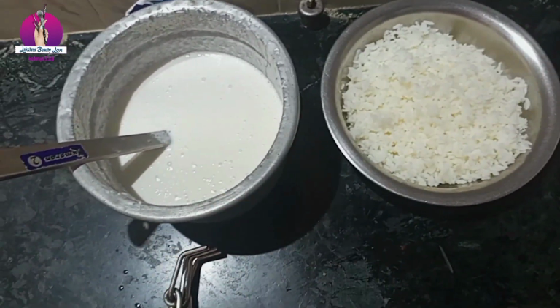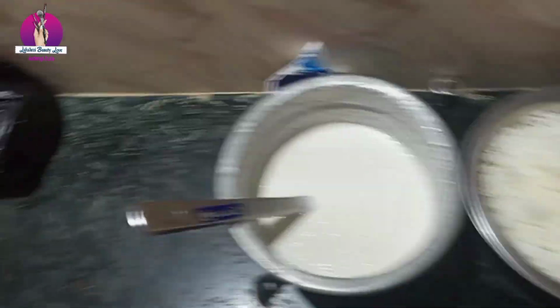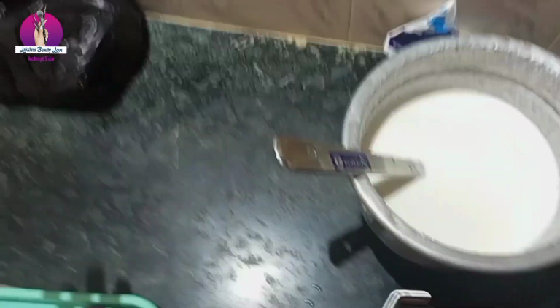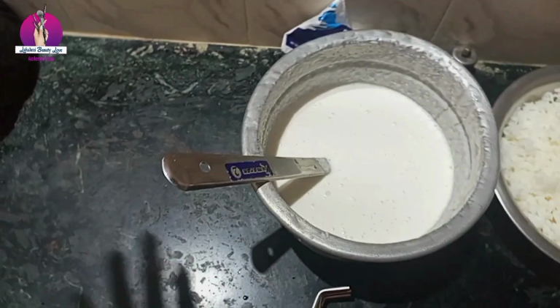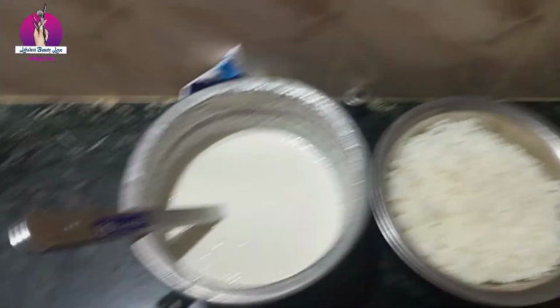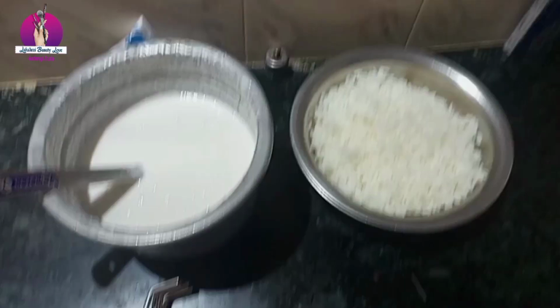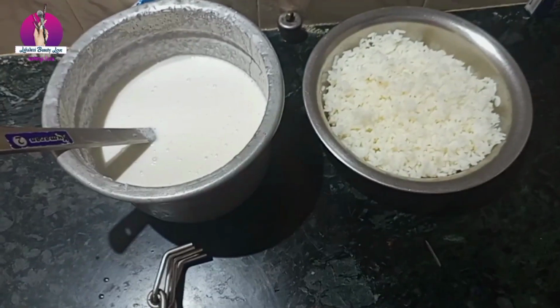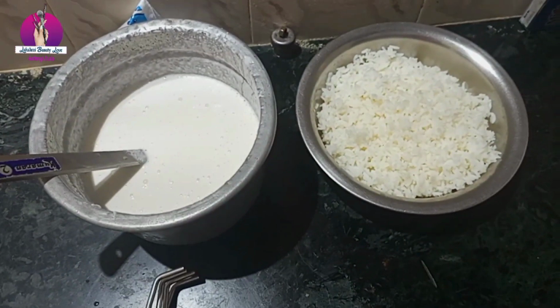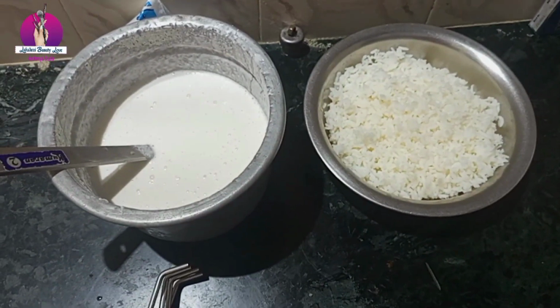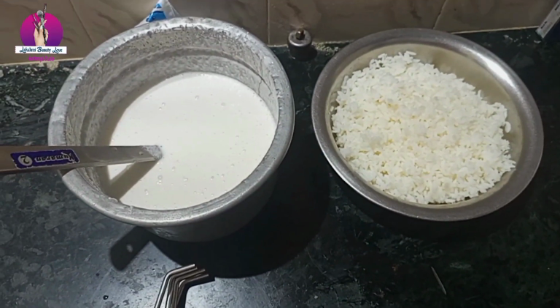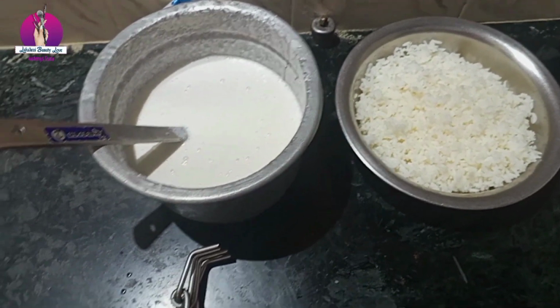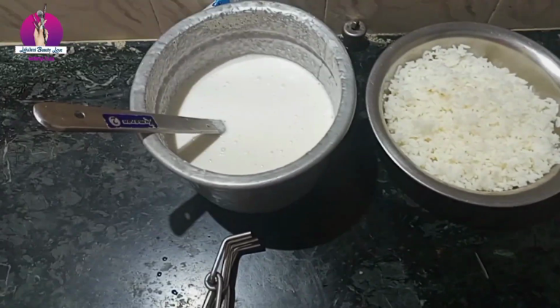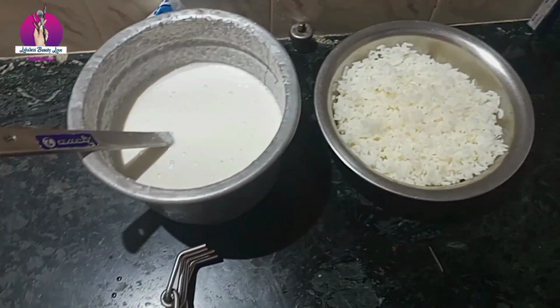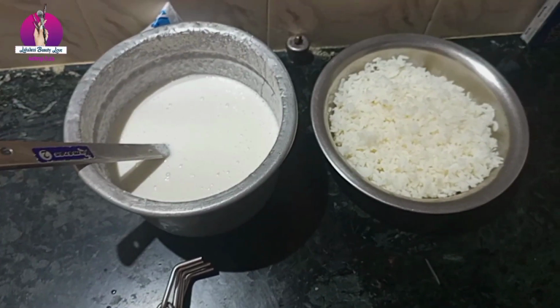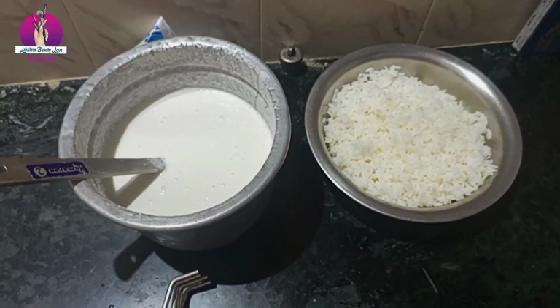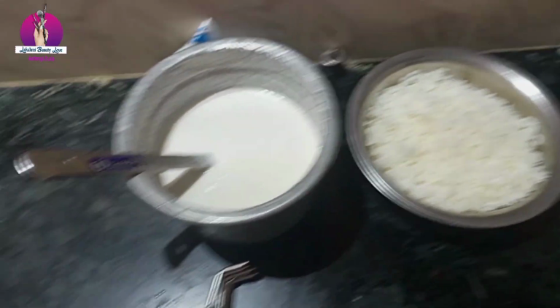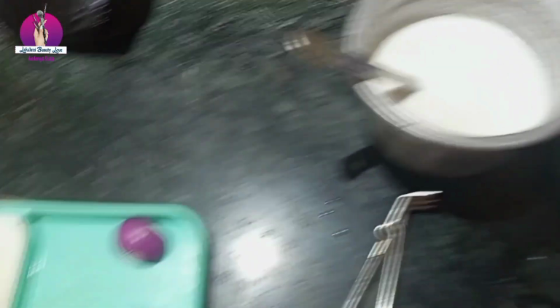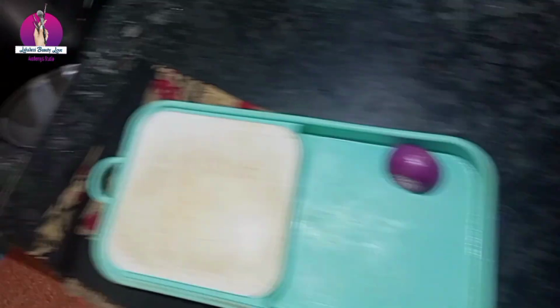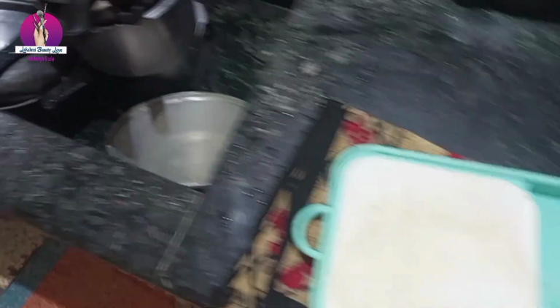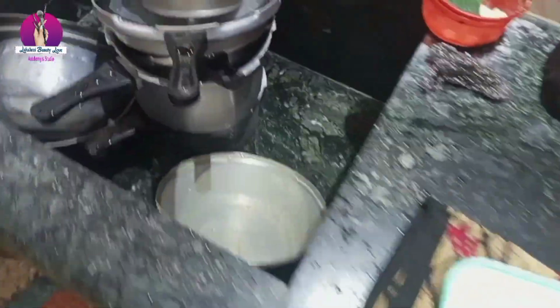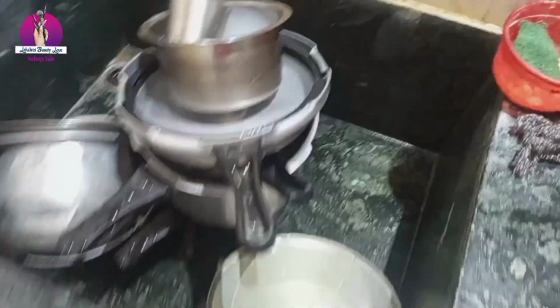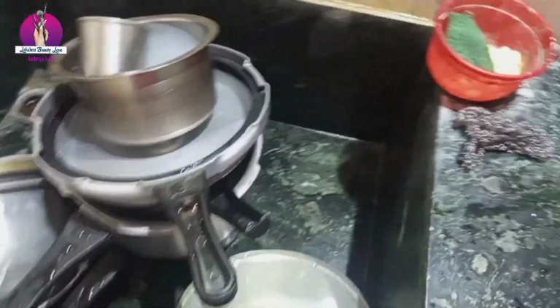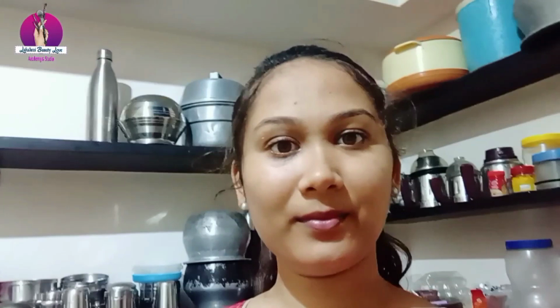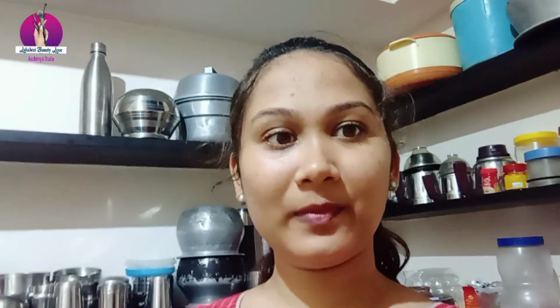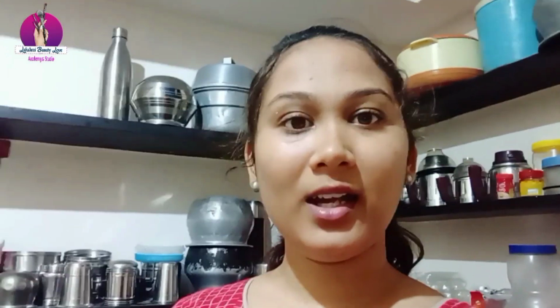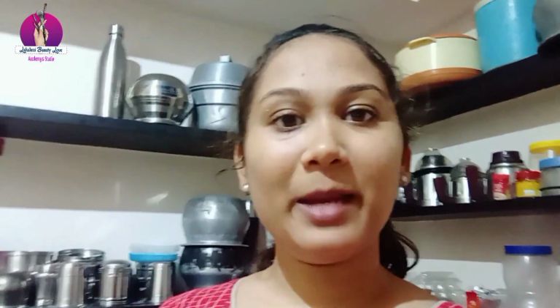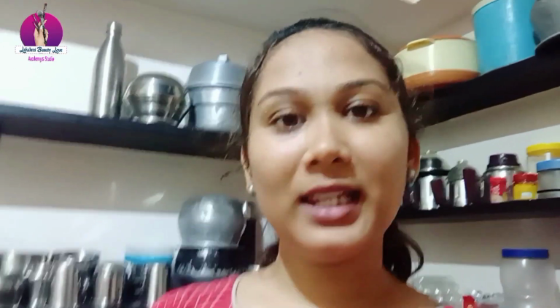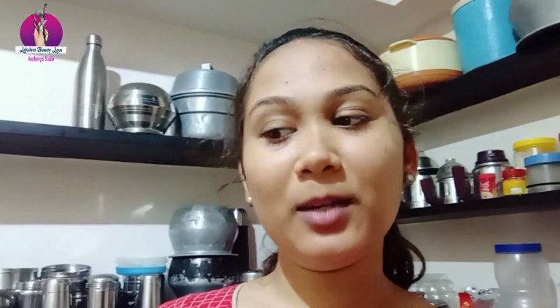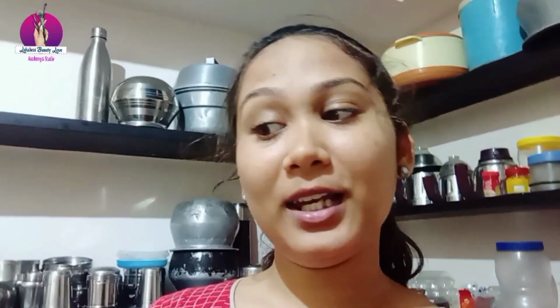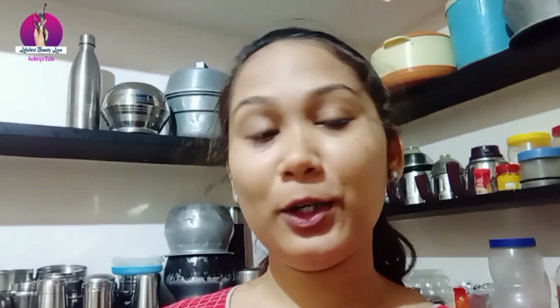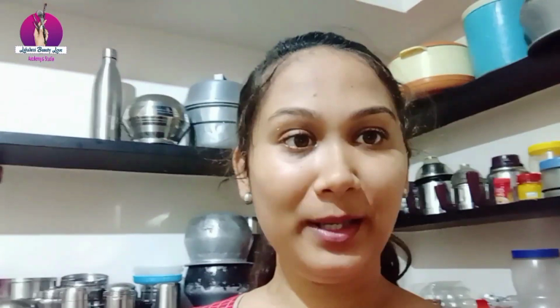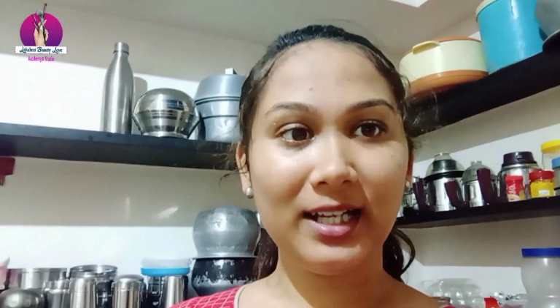We are going to cut the pot and we will wash it. We completed the value now.